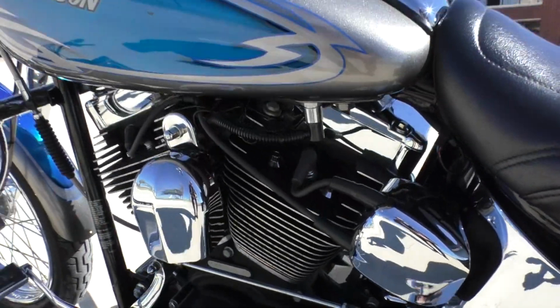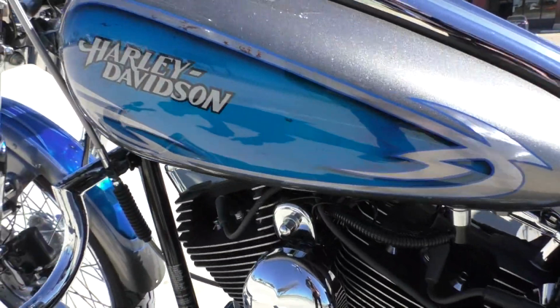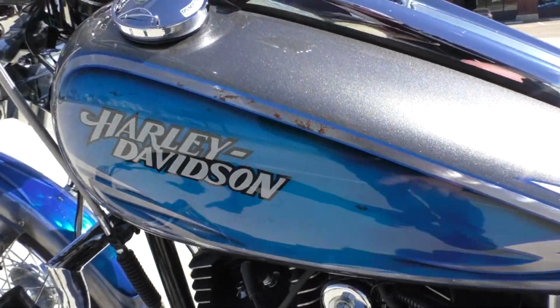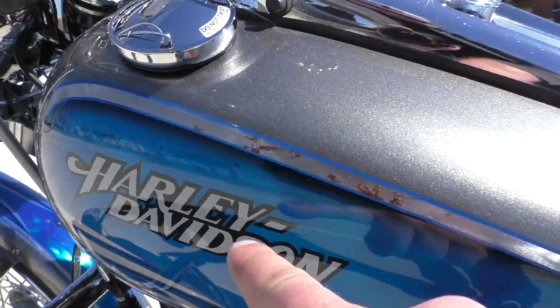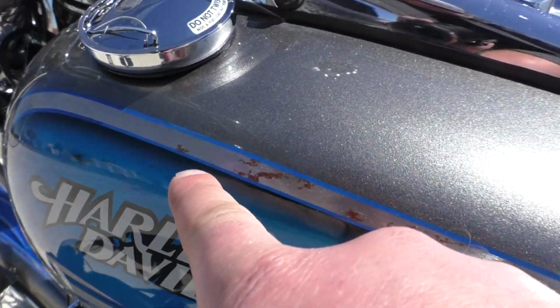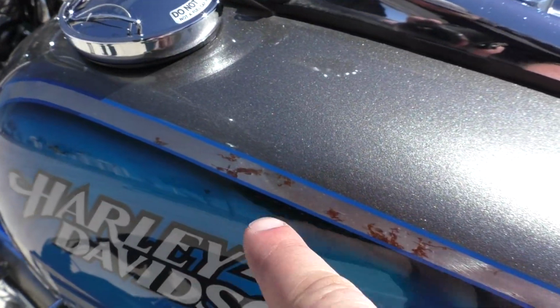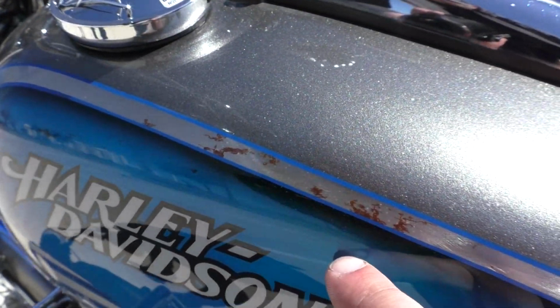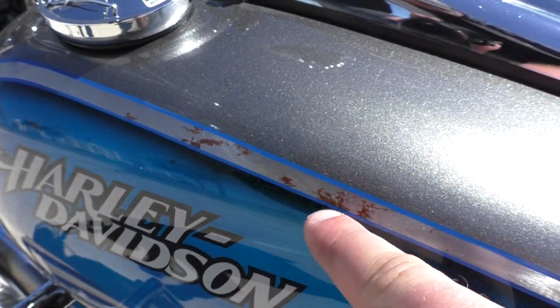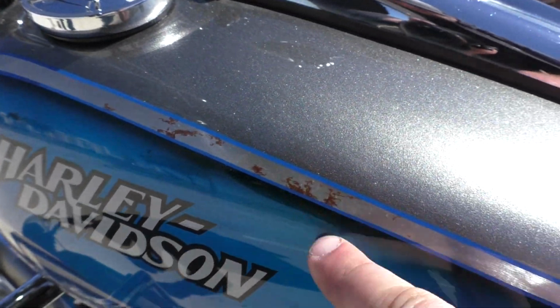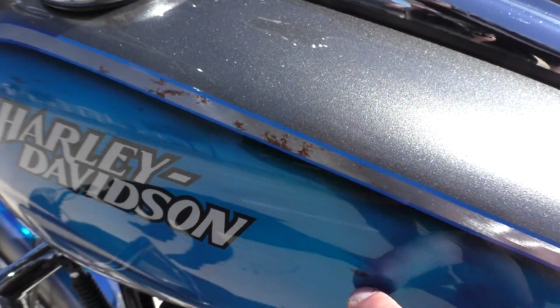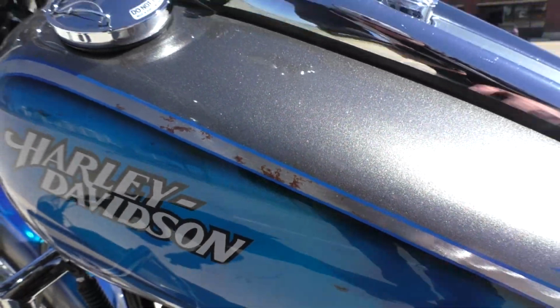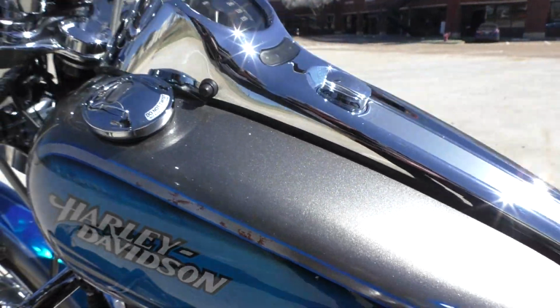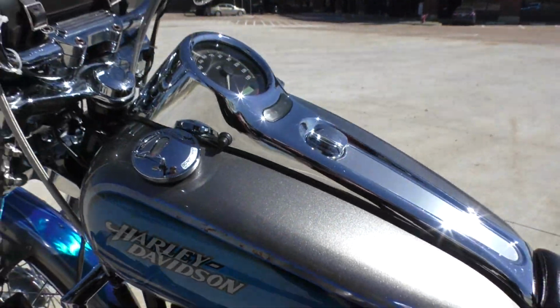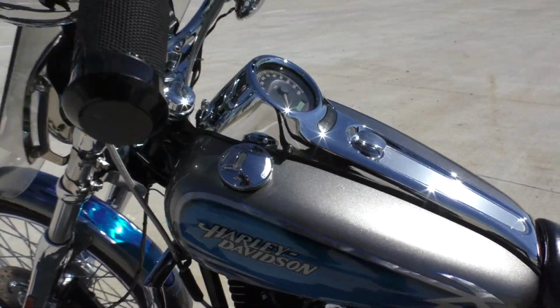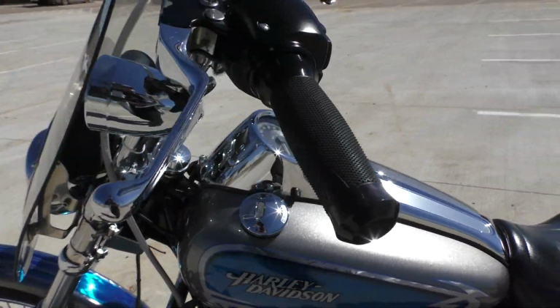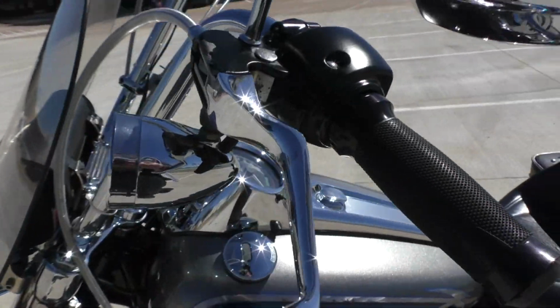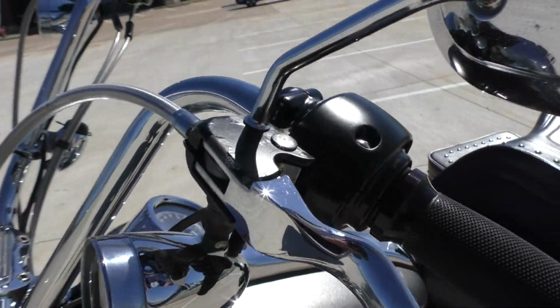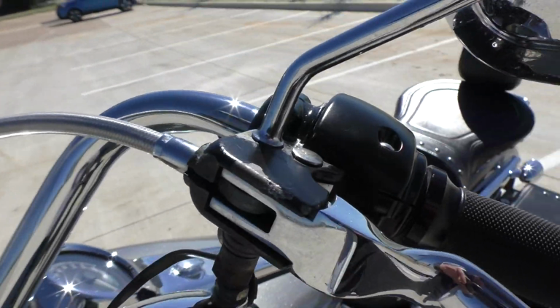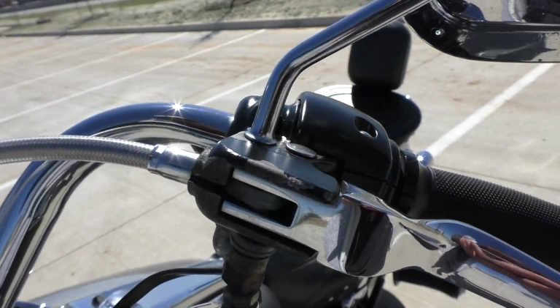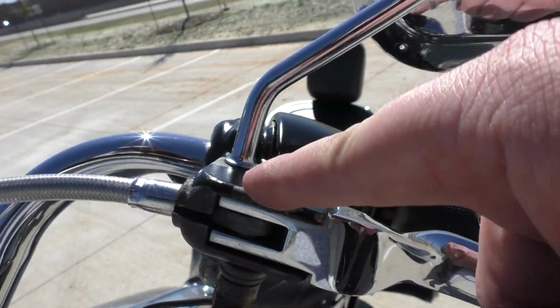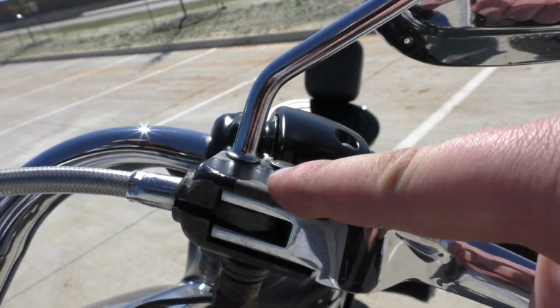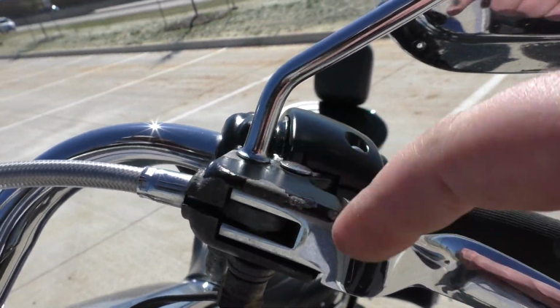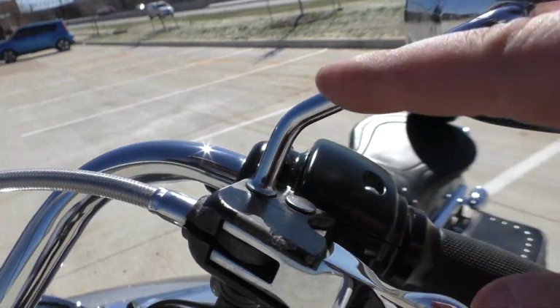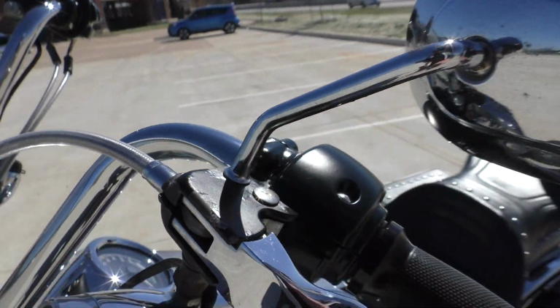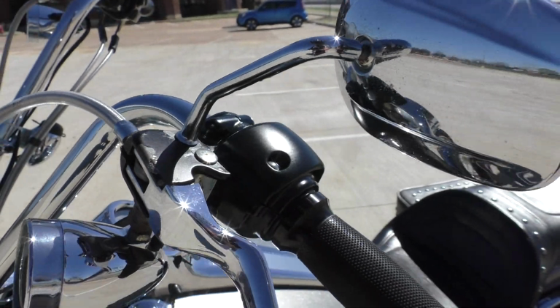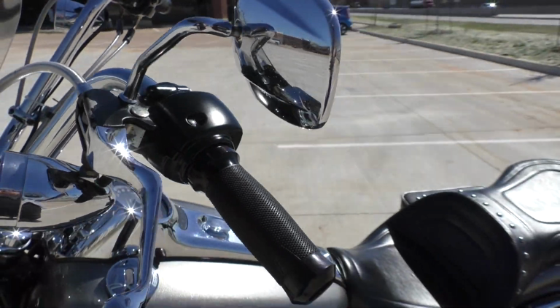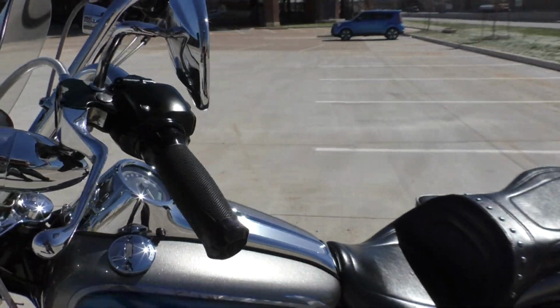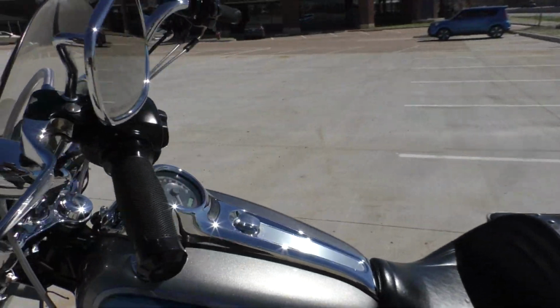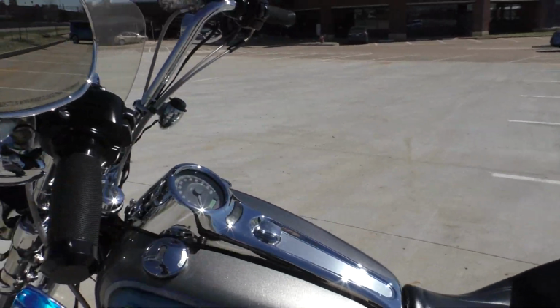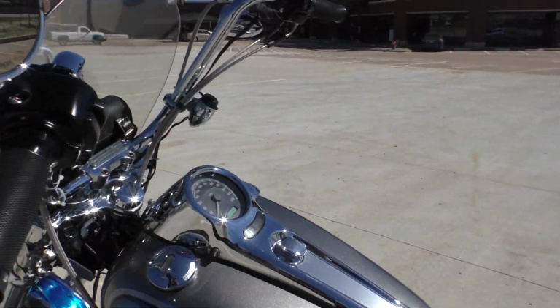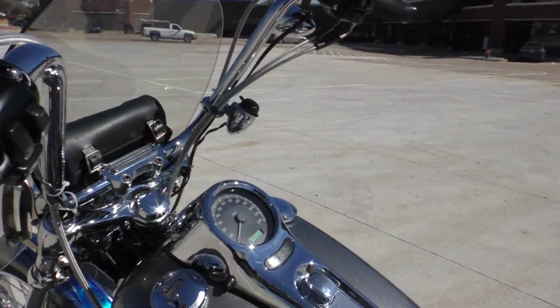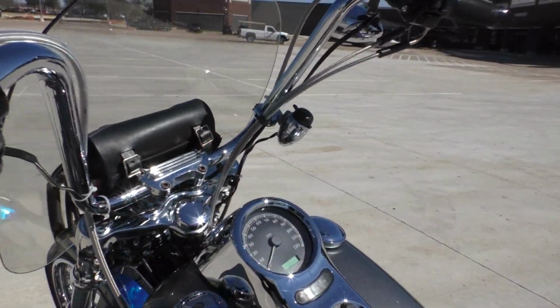And then you can see some more of these marks, mainly in the pinstripe area. It's also got a little wear on the finish on the clutch perch. Overall the bike's in good condition. It runs great, sounds great.